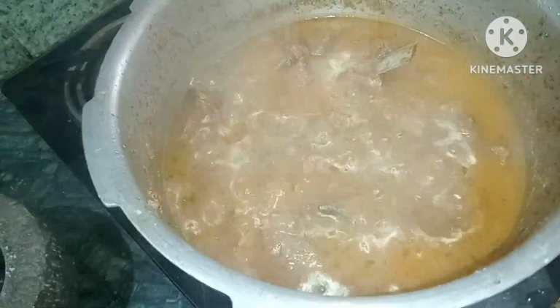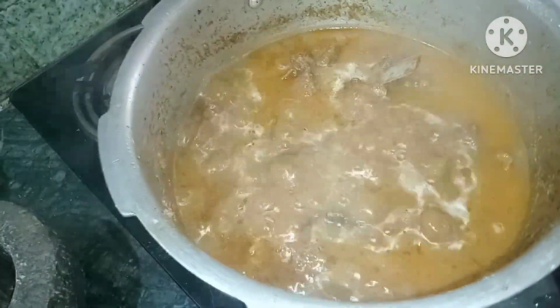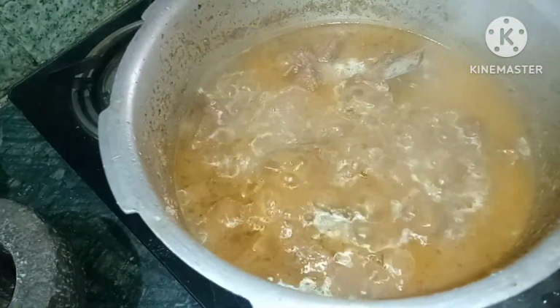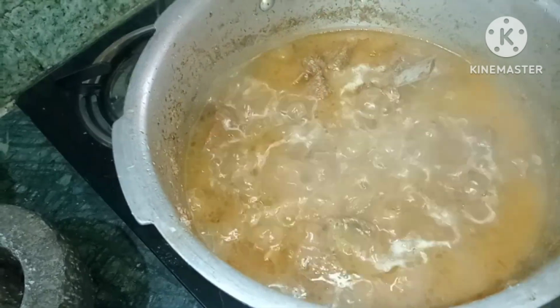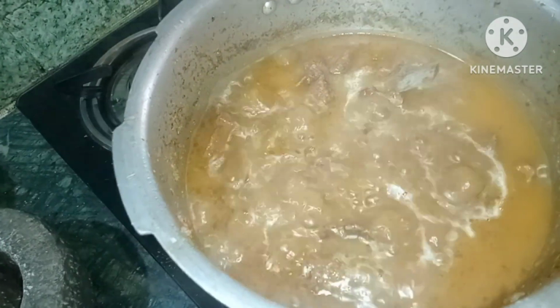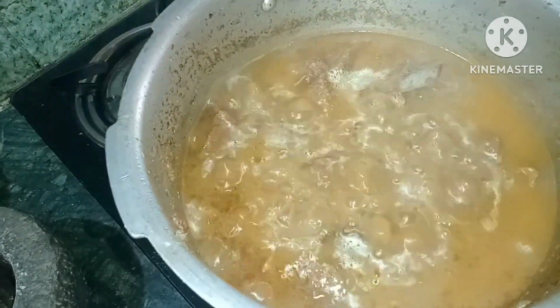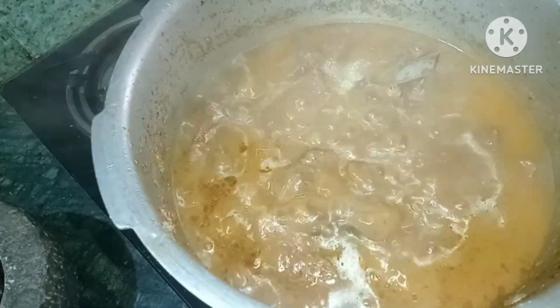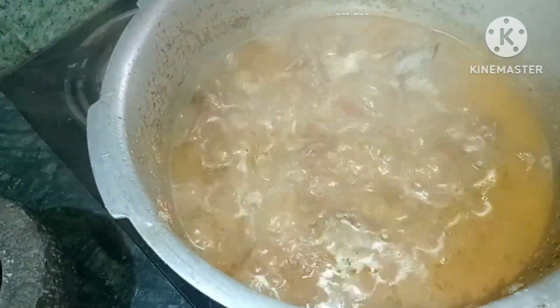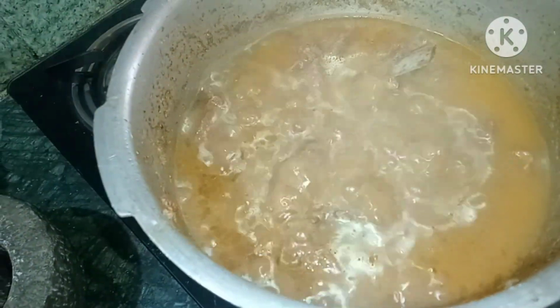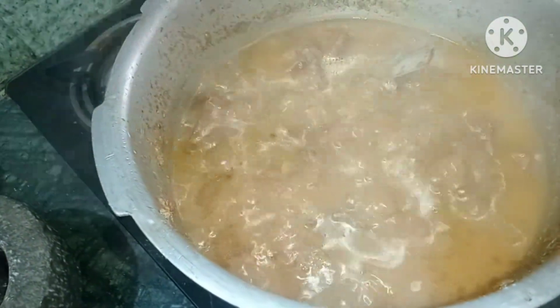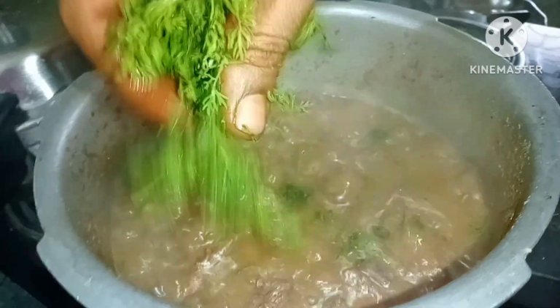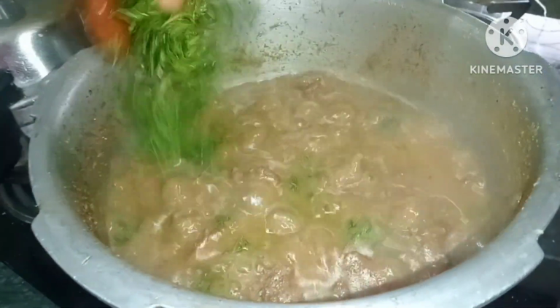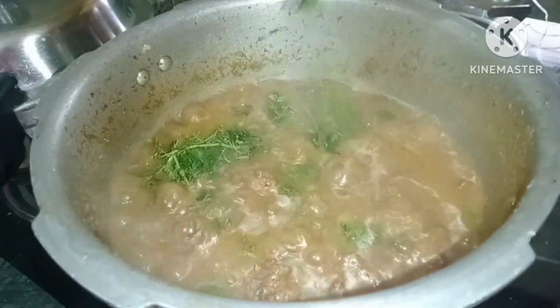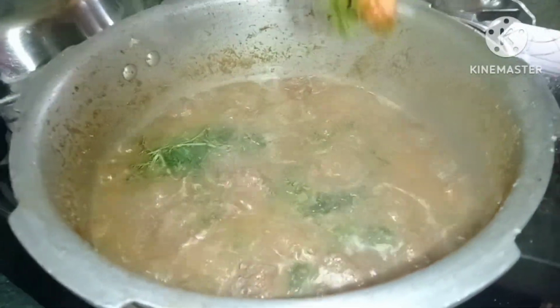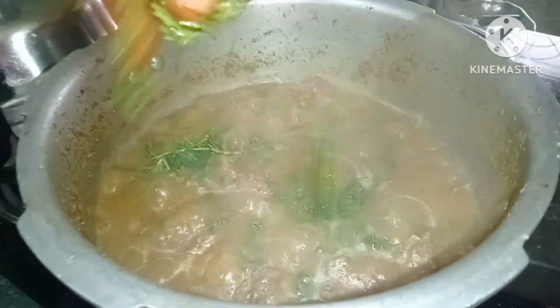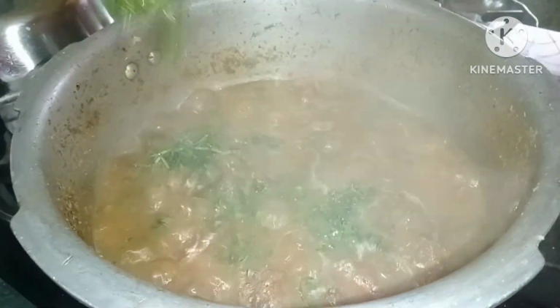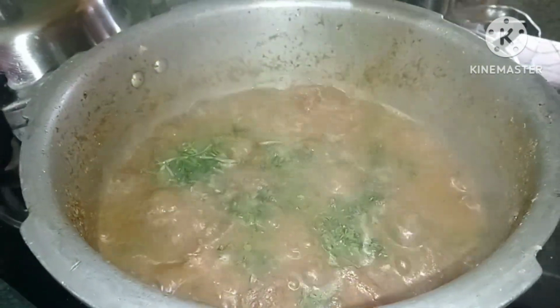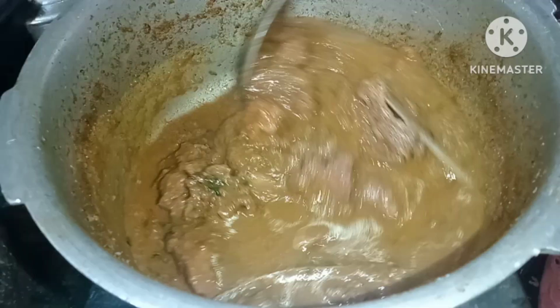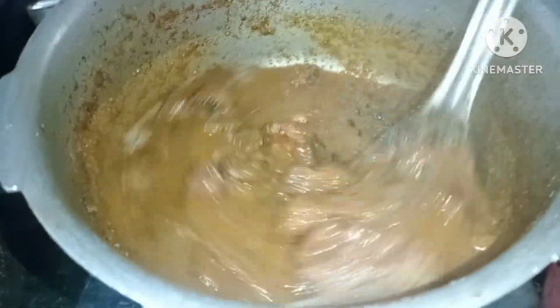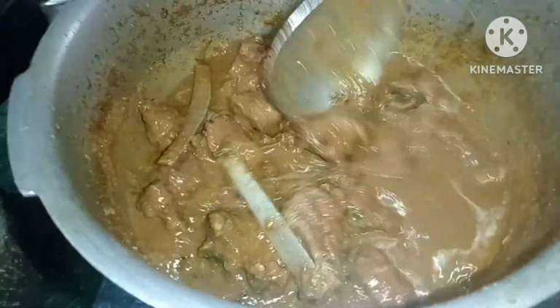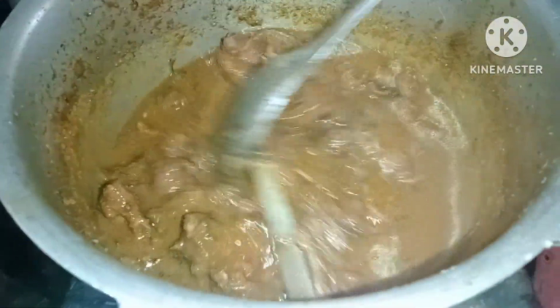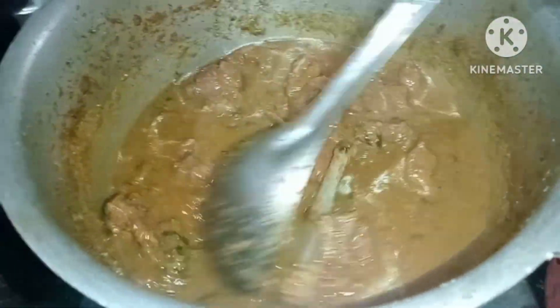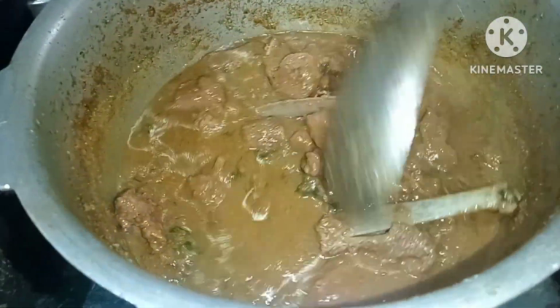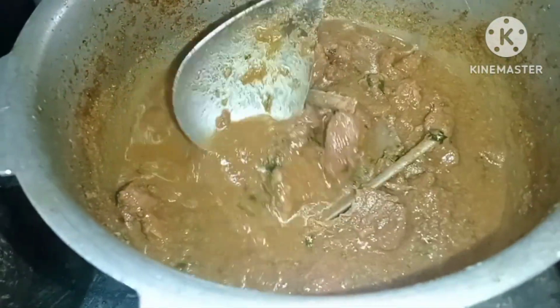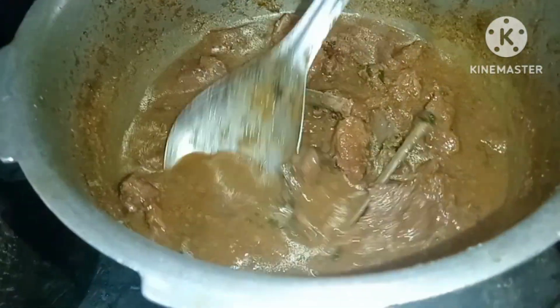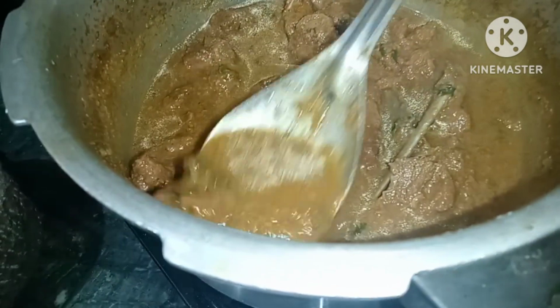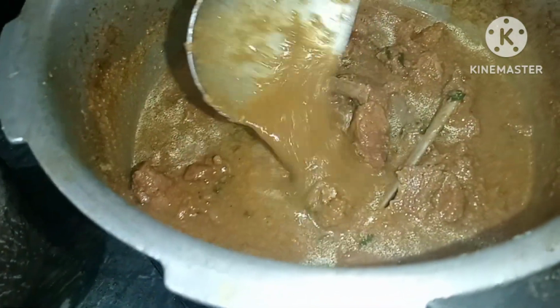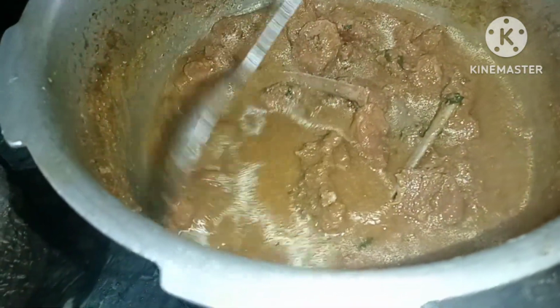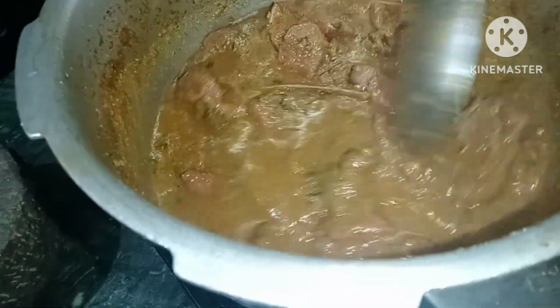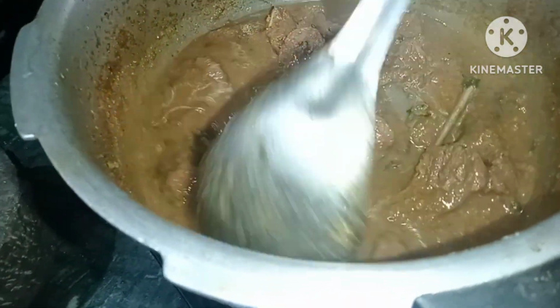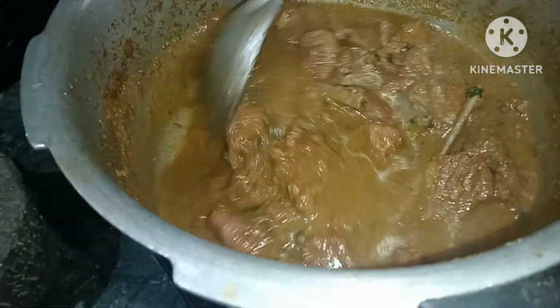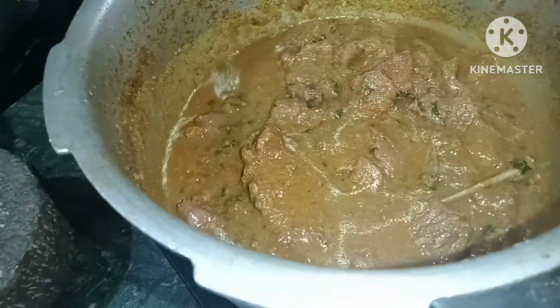We have to cook a little bit more, then turn the stove off. We have to add some gravy juices to the gravy.